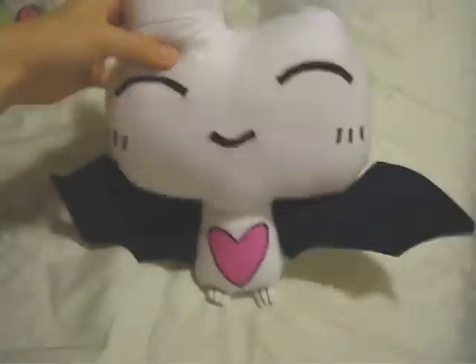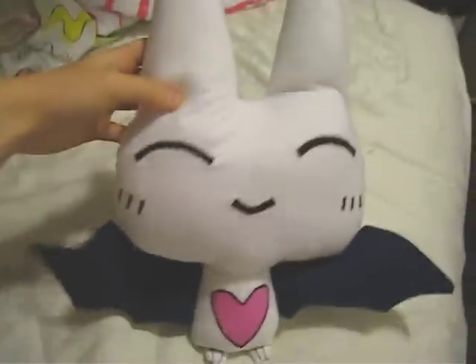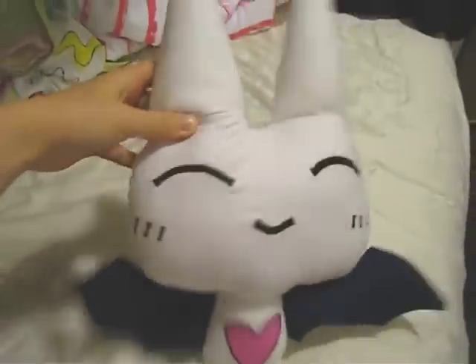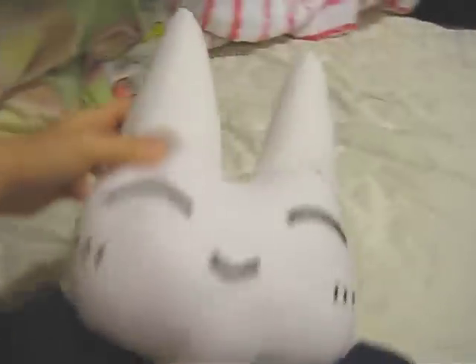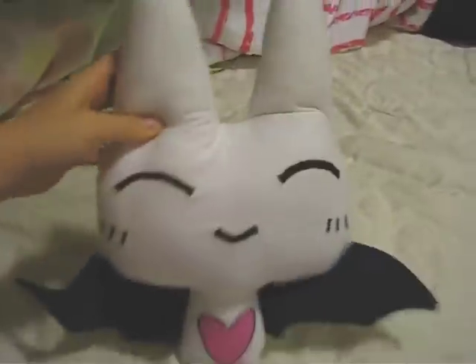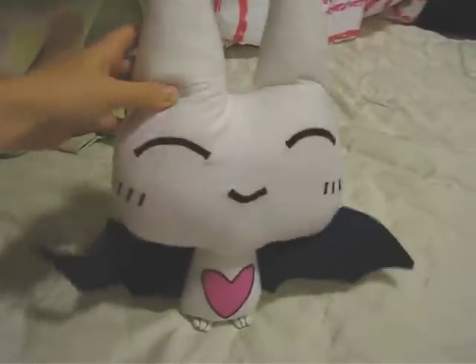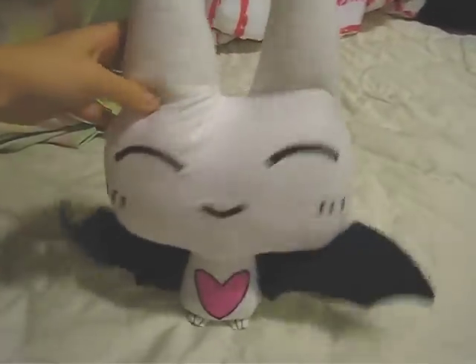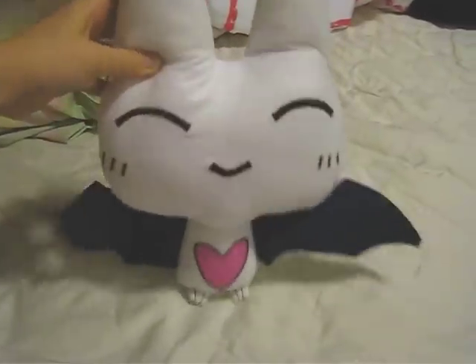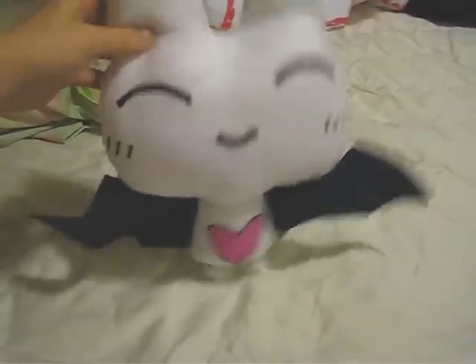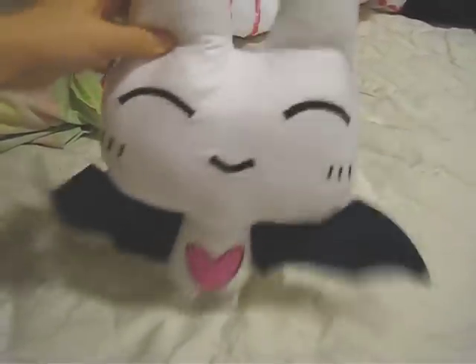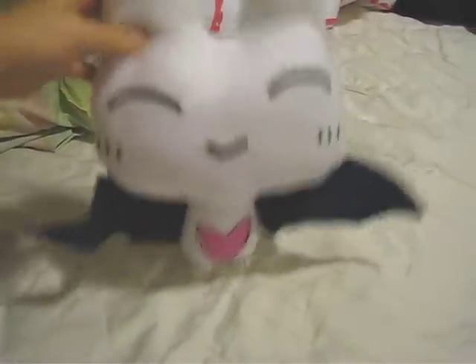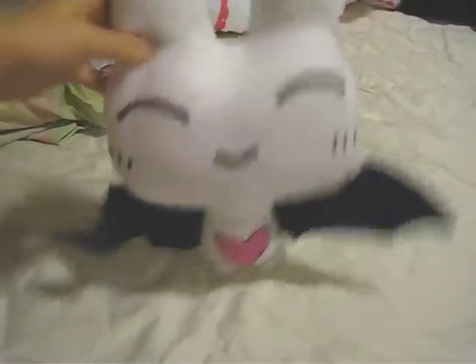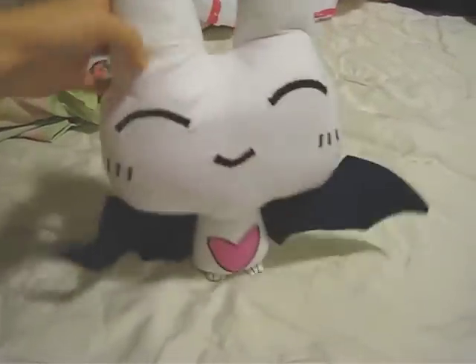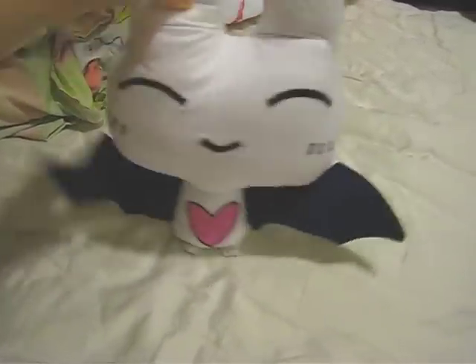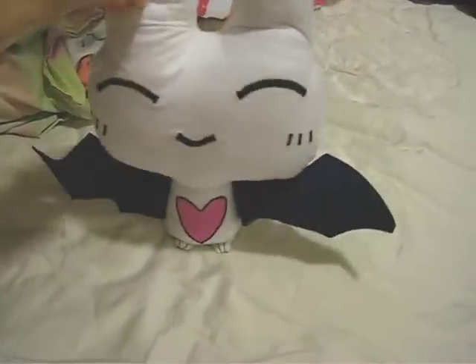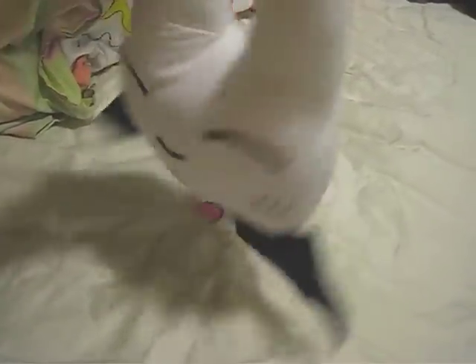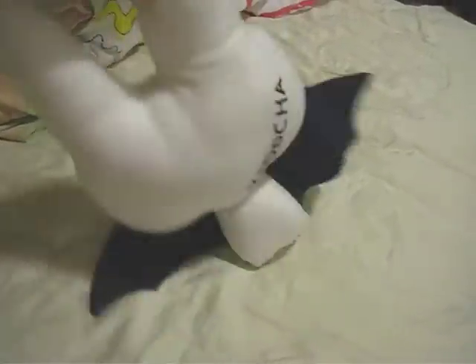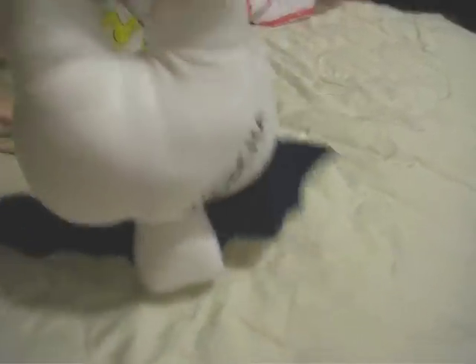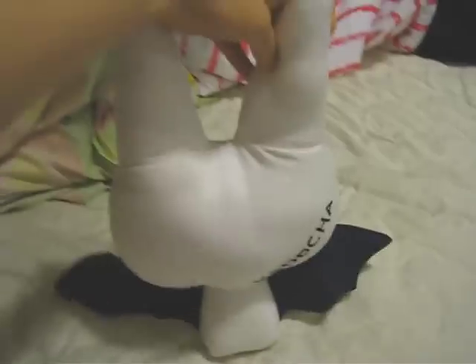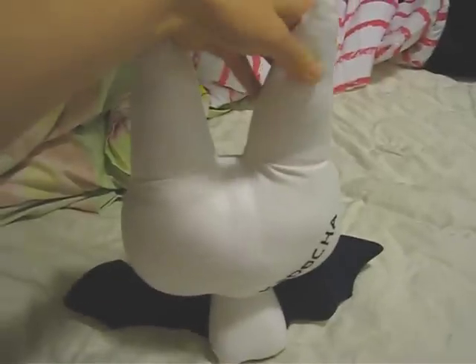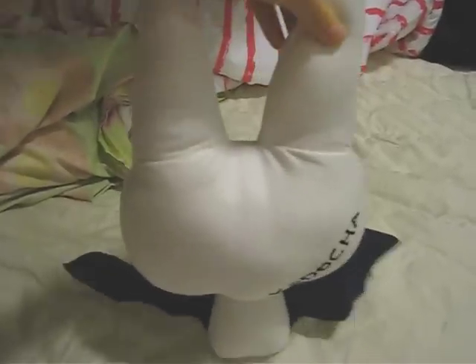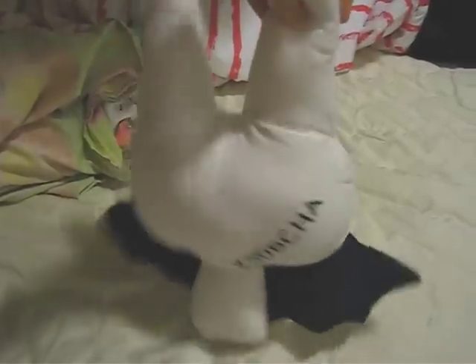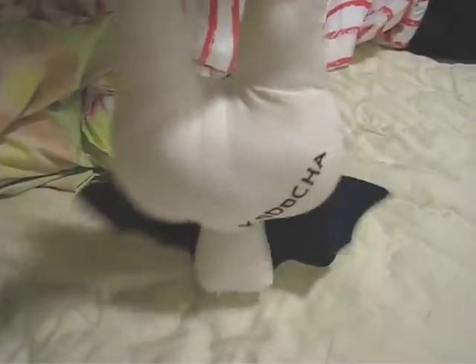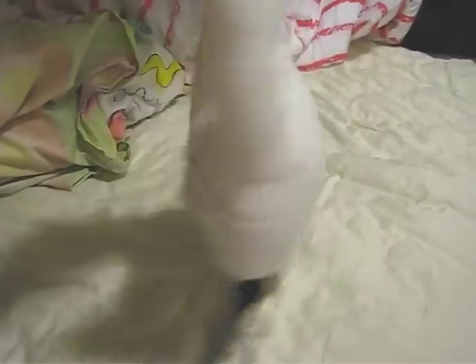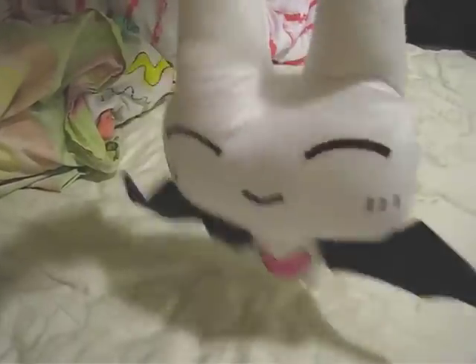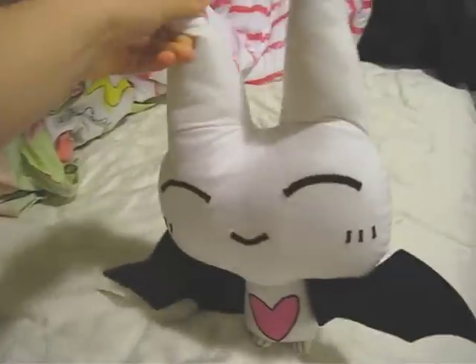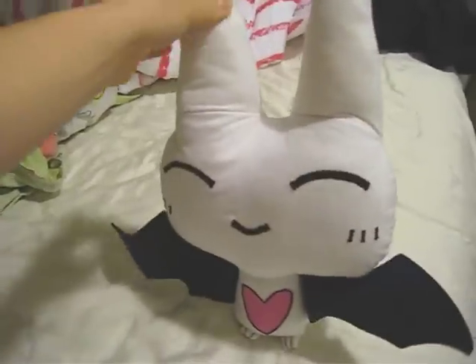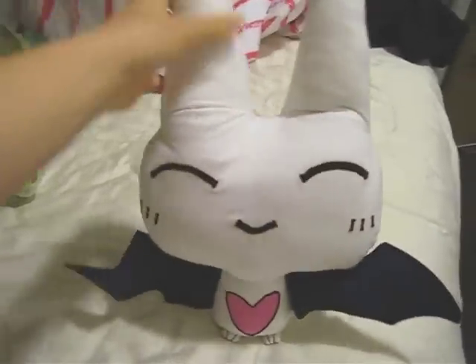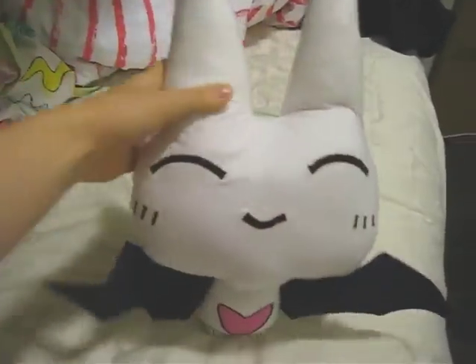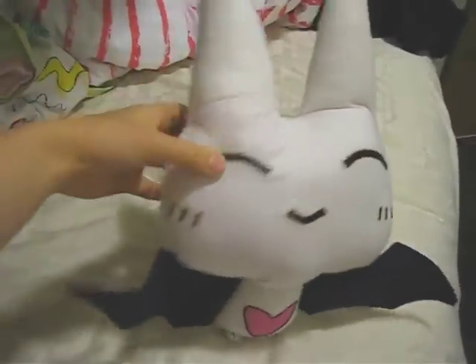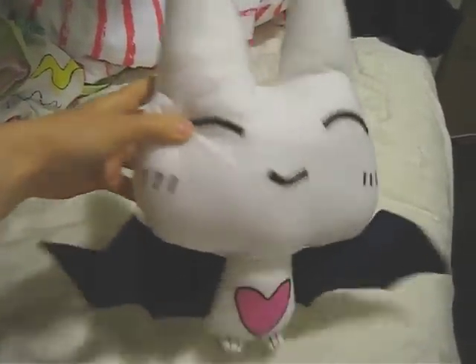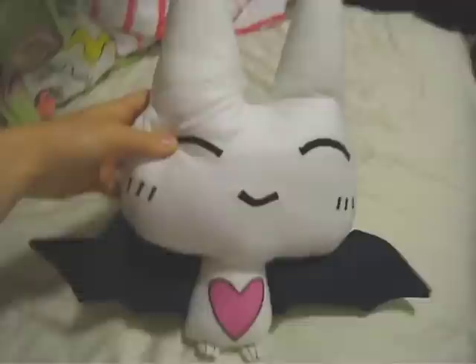Here's the finished Babbit! Here's the back — I like the ears. It actually turned out really good; I'm really happy with the way it turned out.